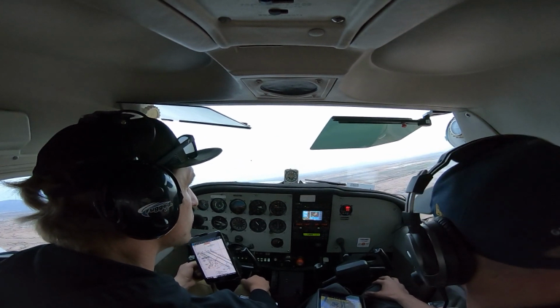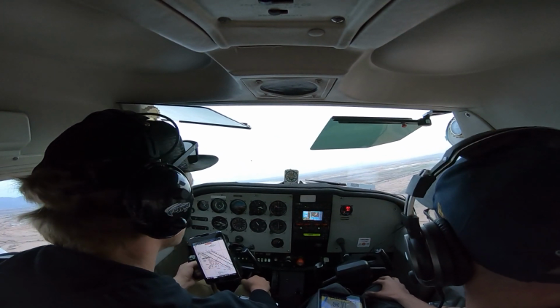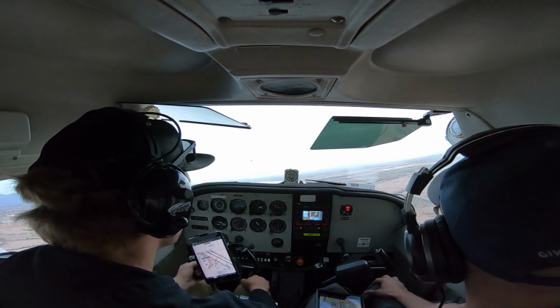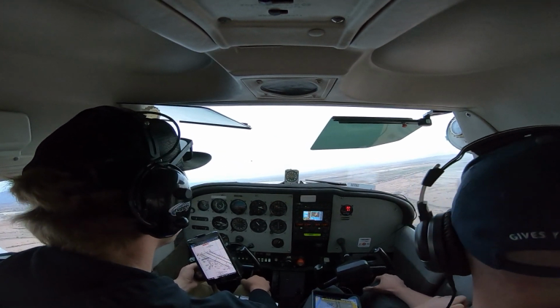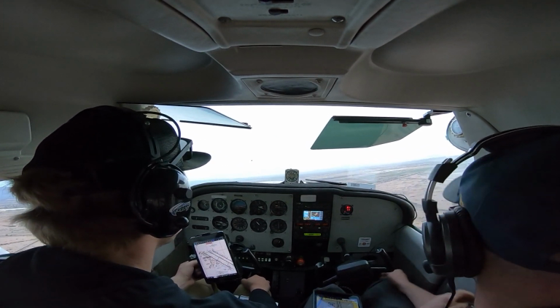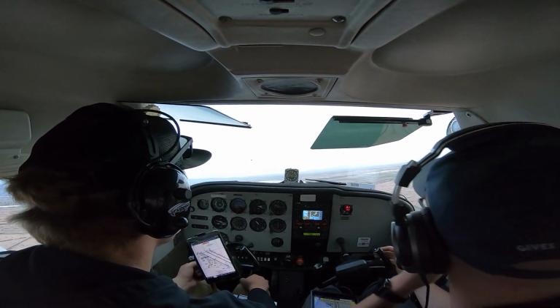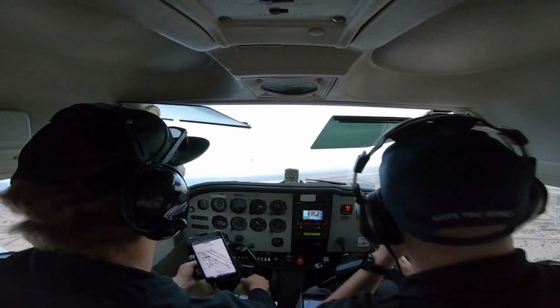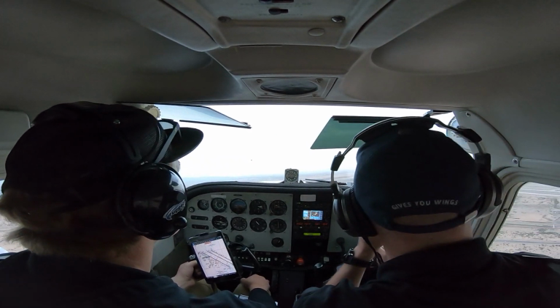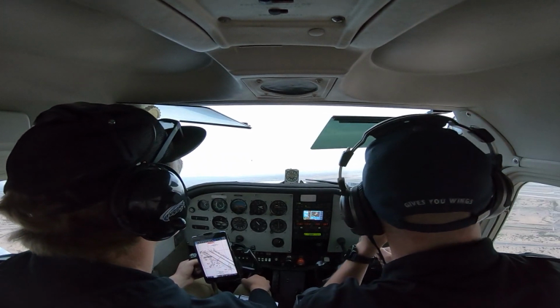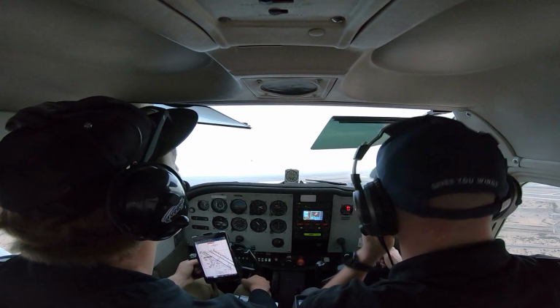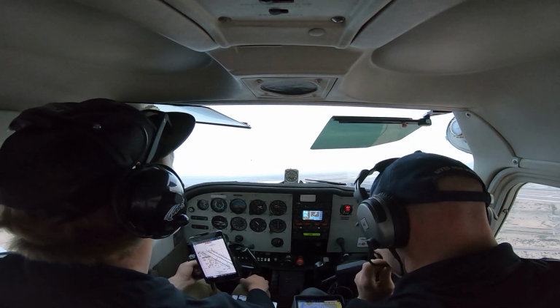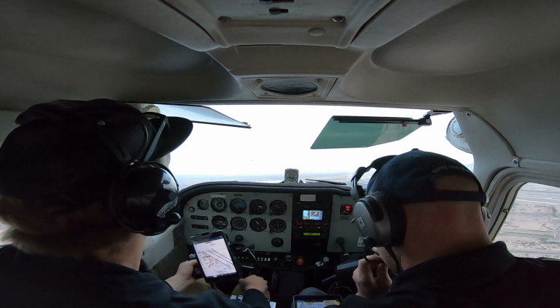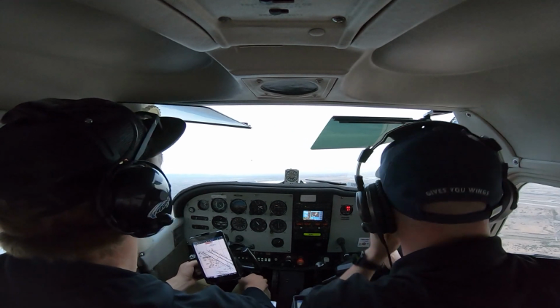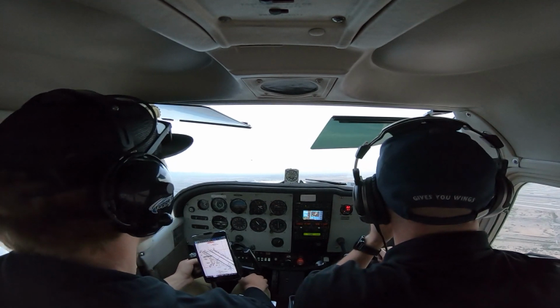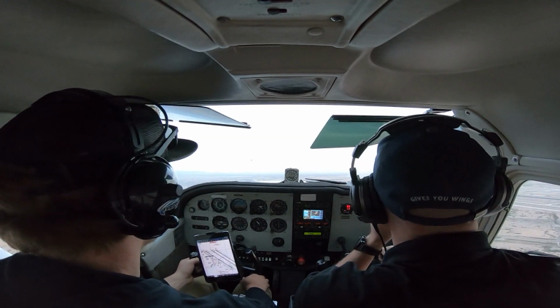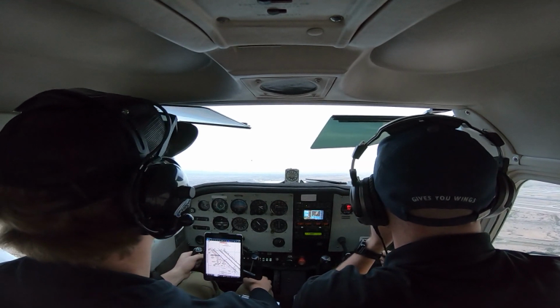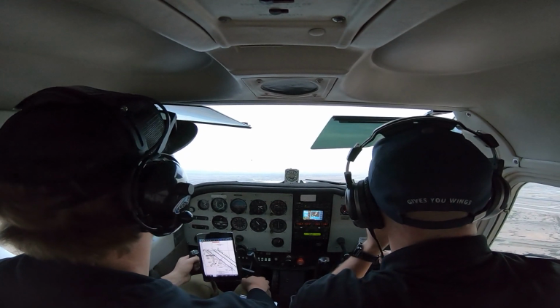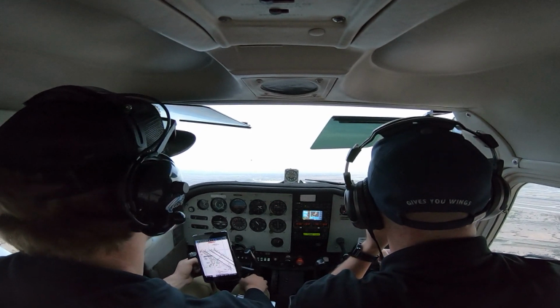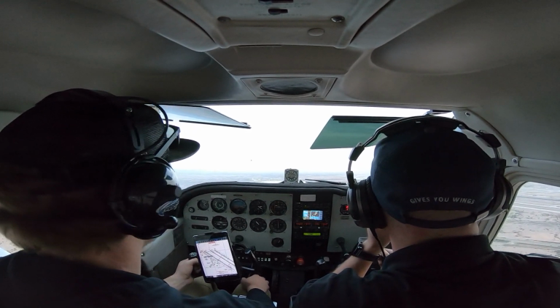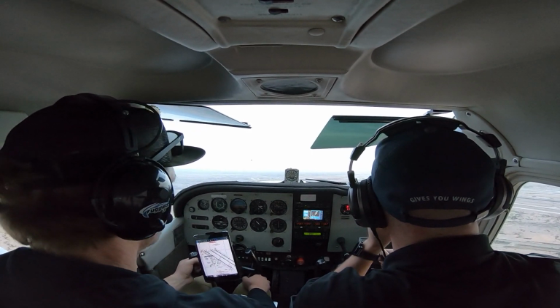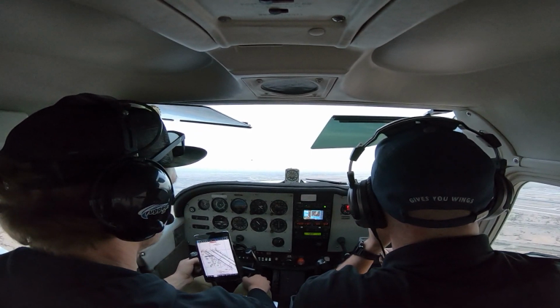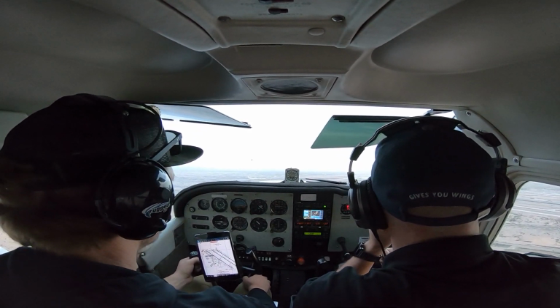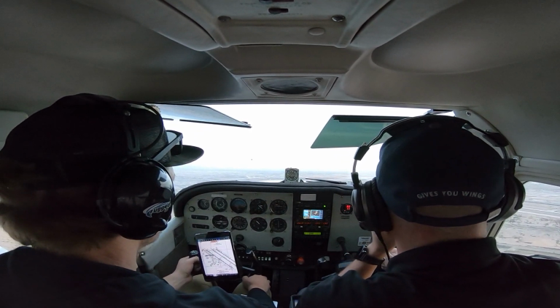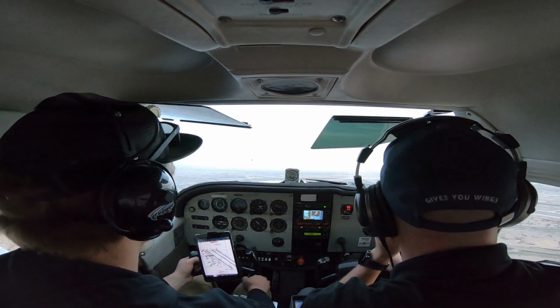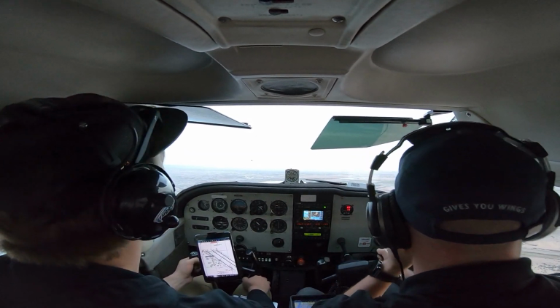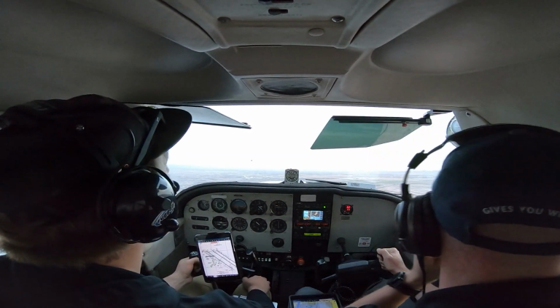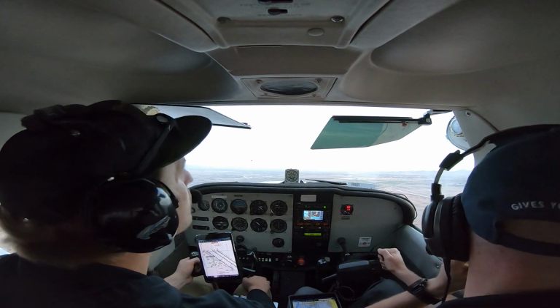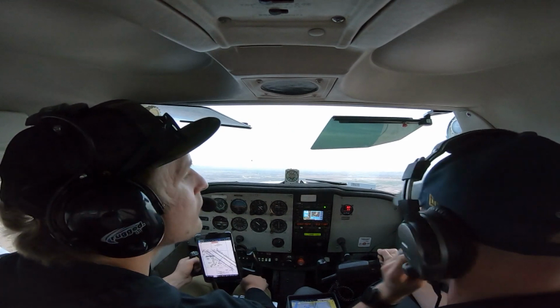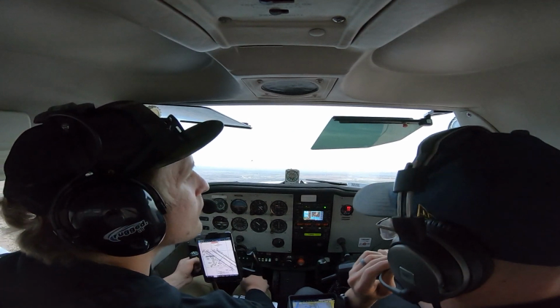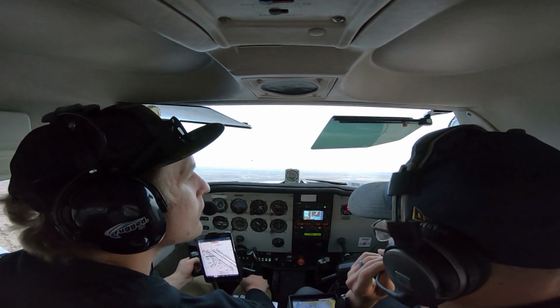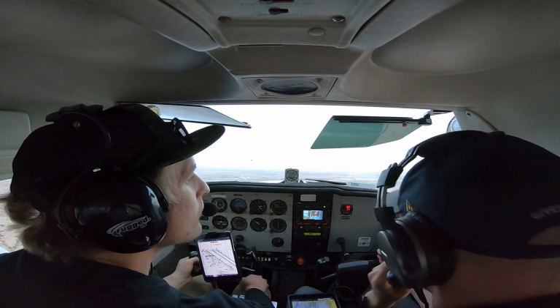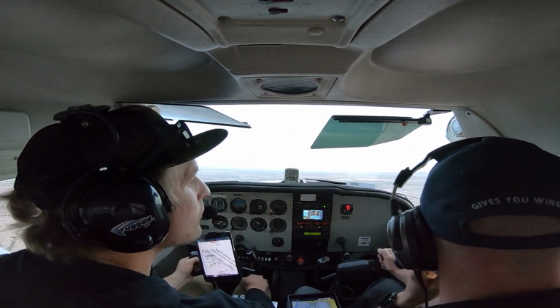Cessna 6513 Delta, follow Cessna short final, there is stop and go, runway 30 right. Clear to touch and go, fly straight out. Following traffic at 30 right, clear to touch and go, then straight out, 6513 Delta.